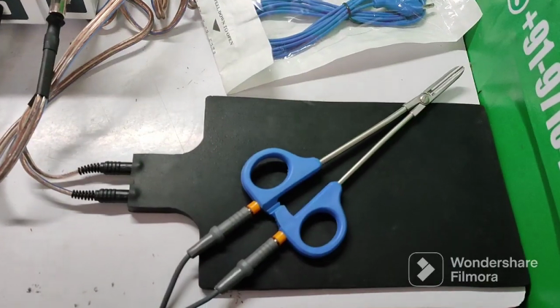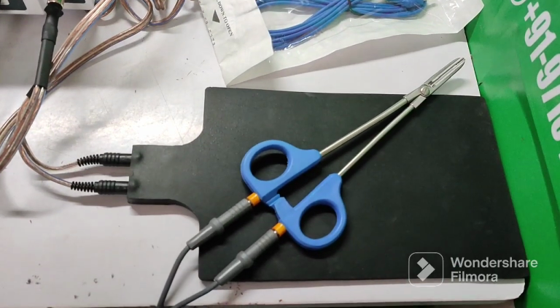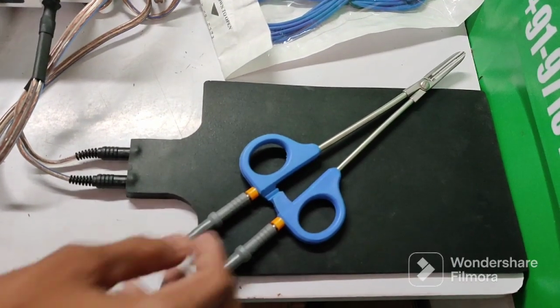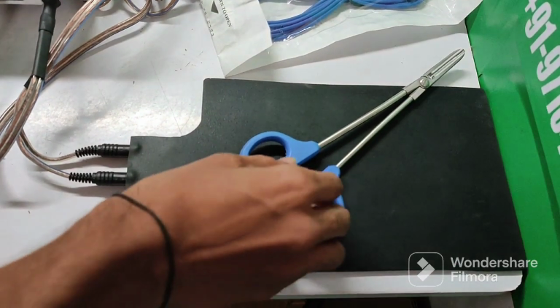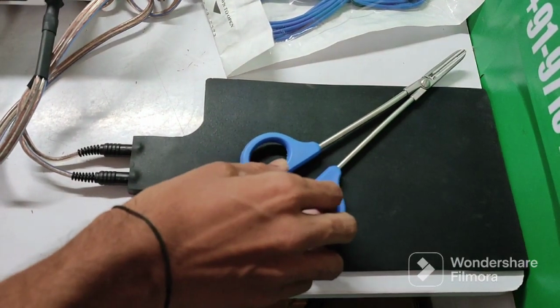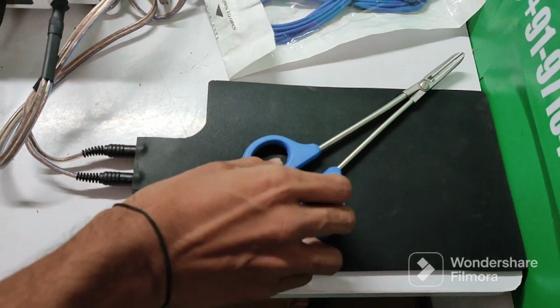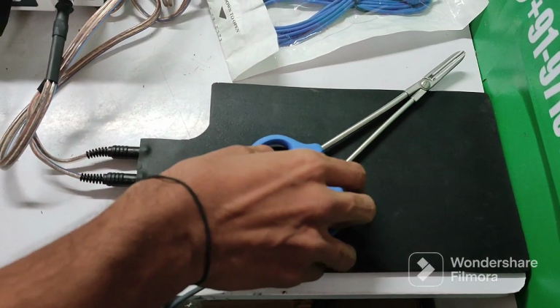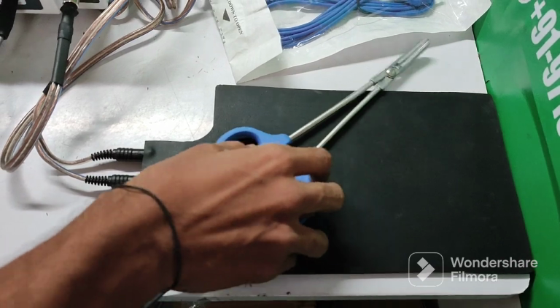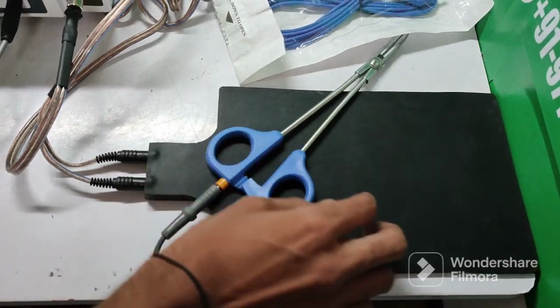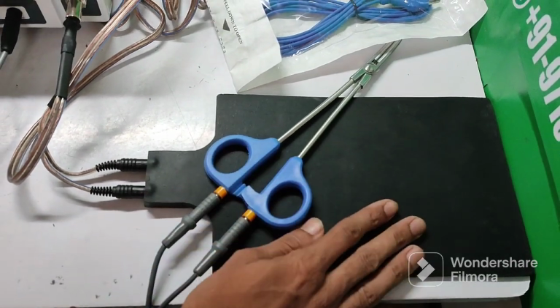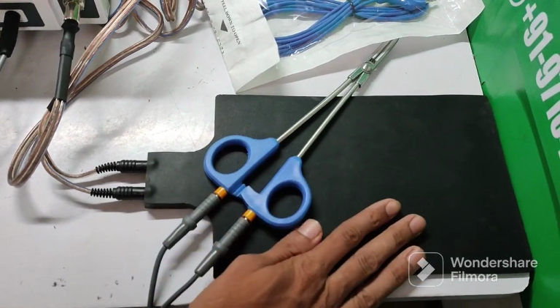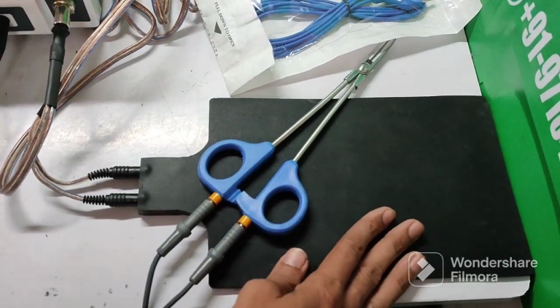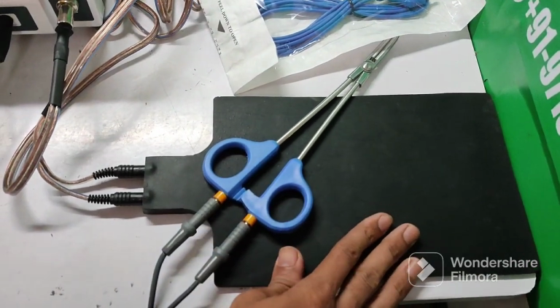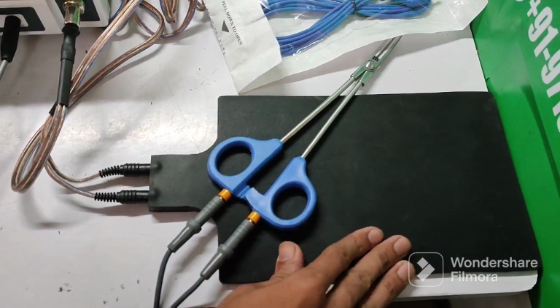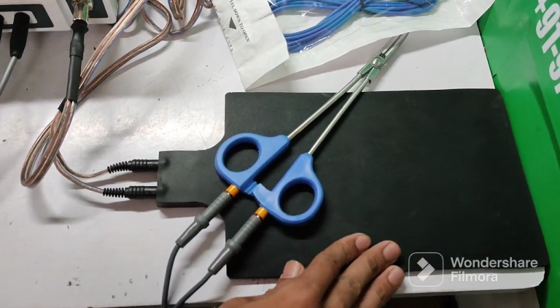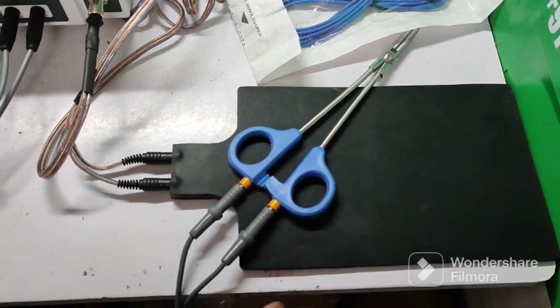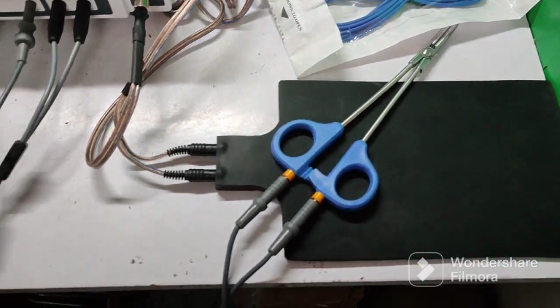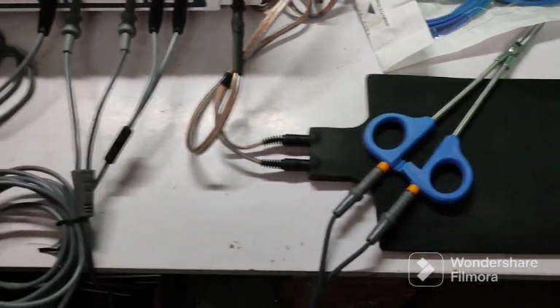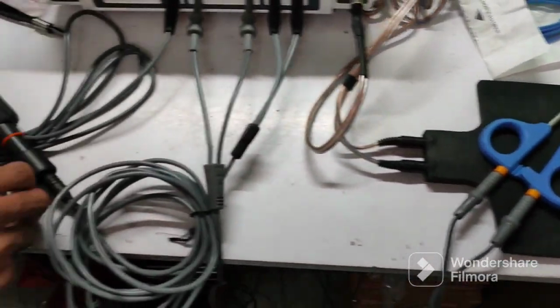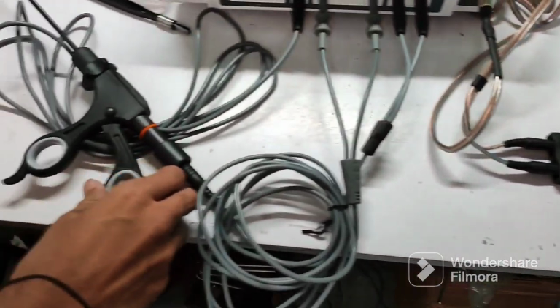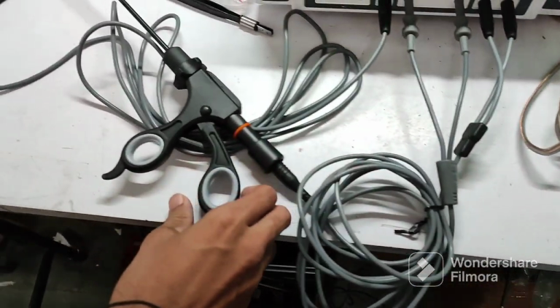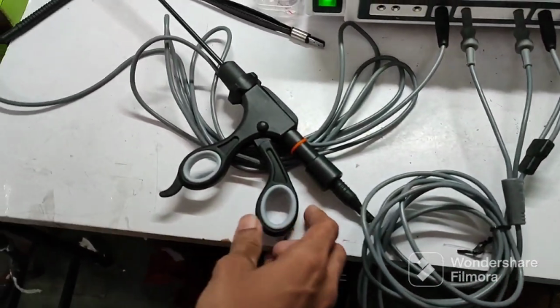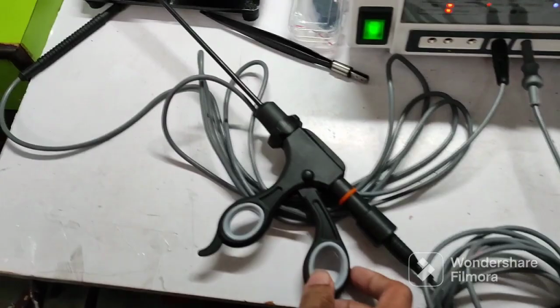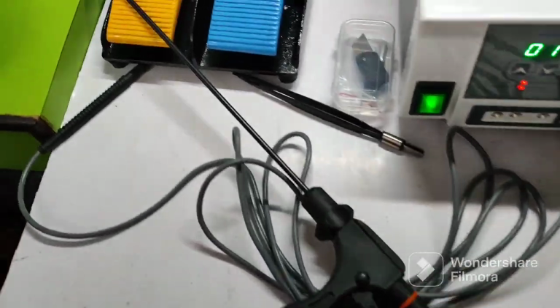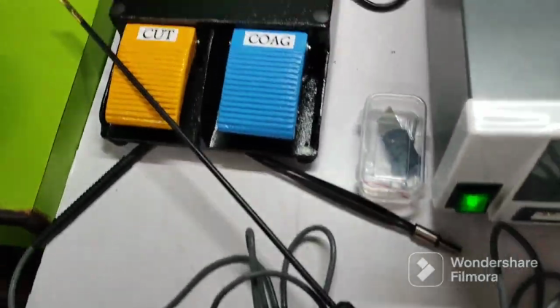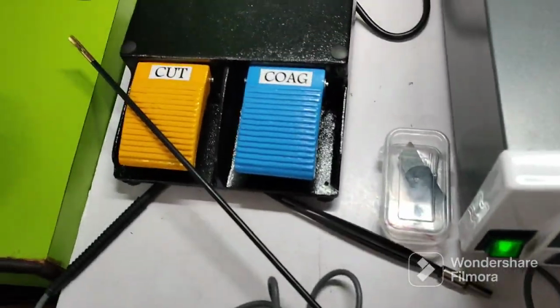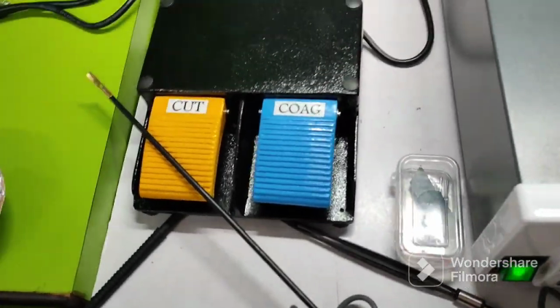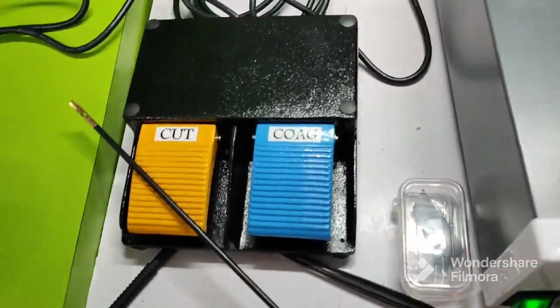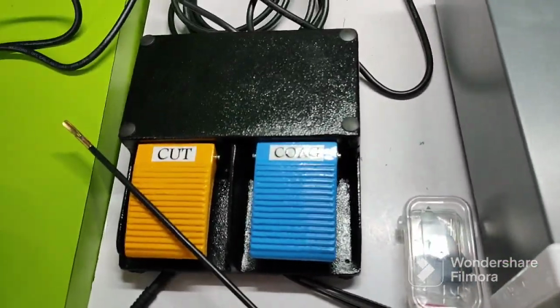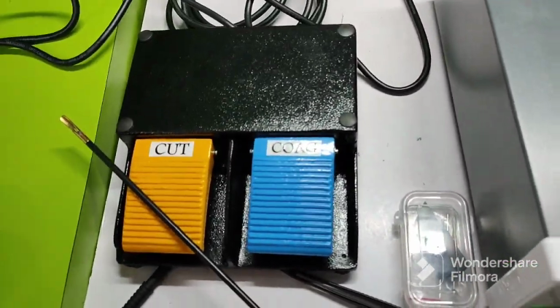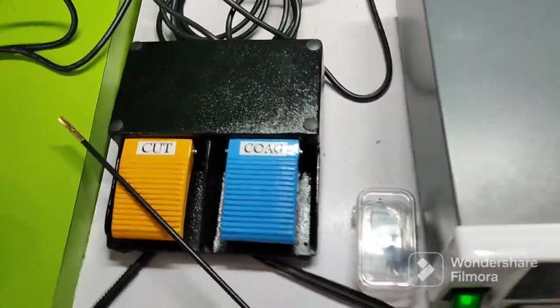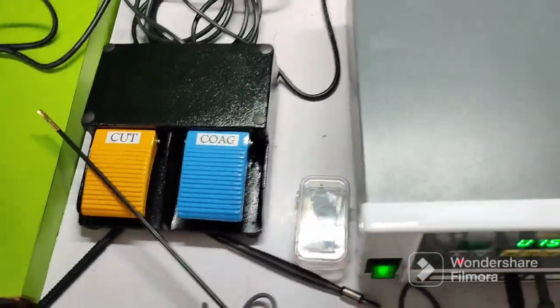This is the sealer with passion plate and sealer cutter, 5 mm x 330 mm.